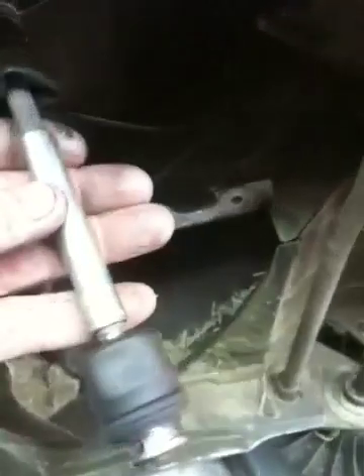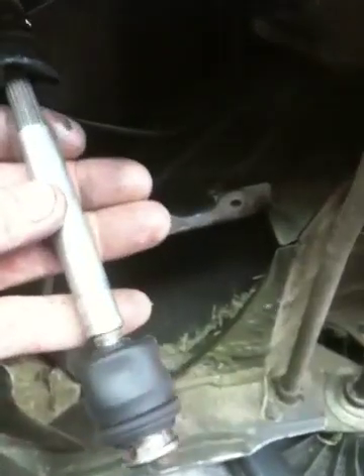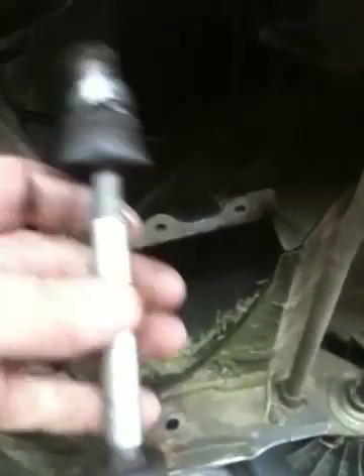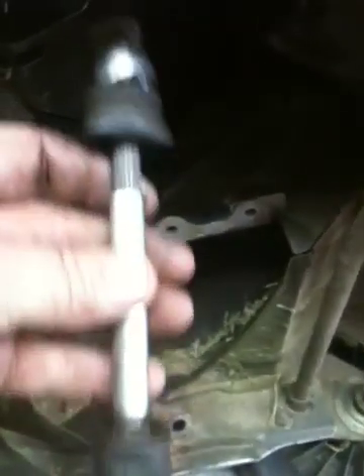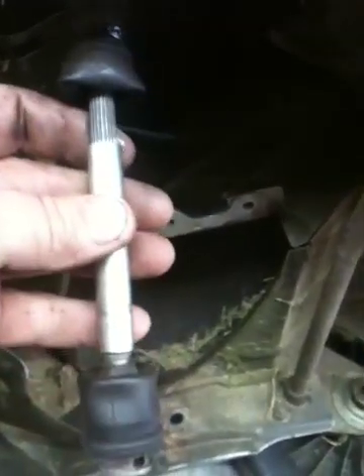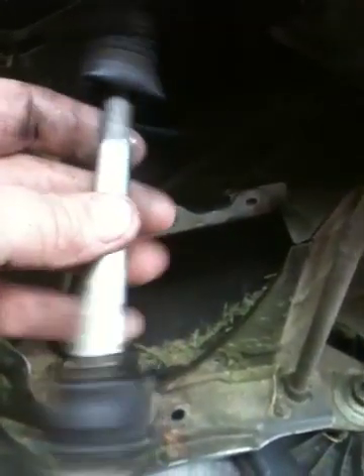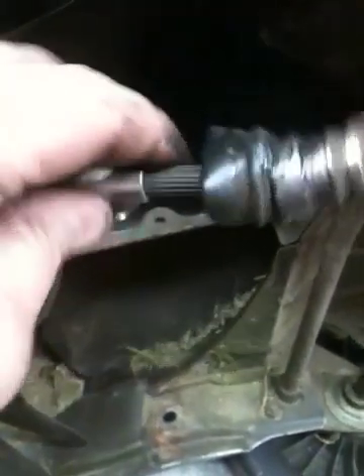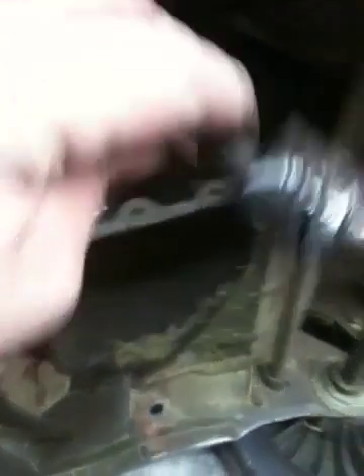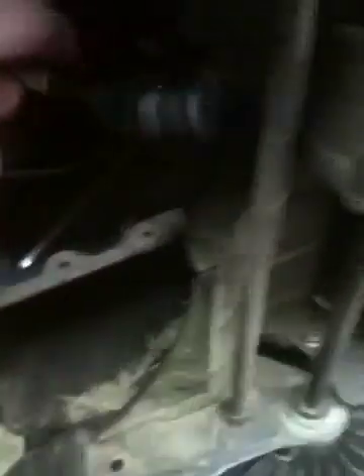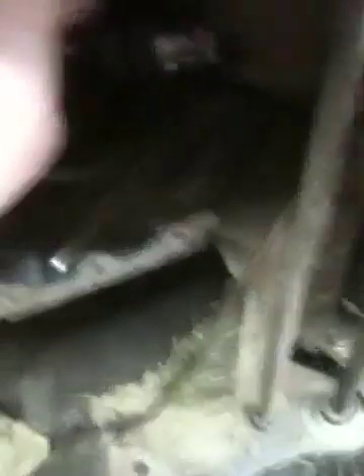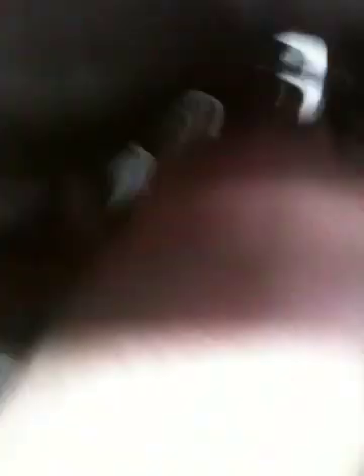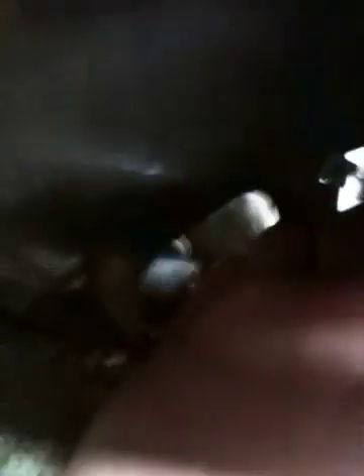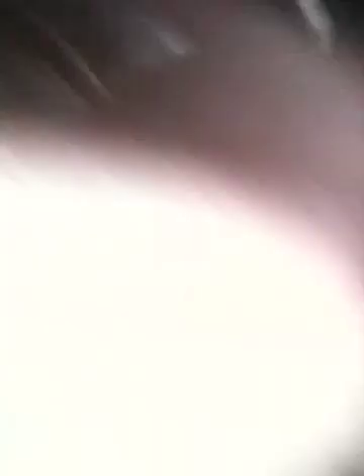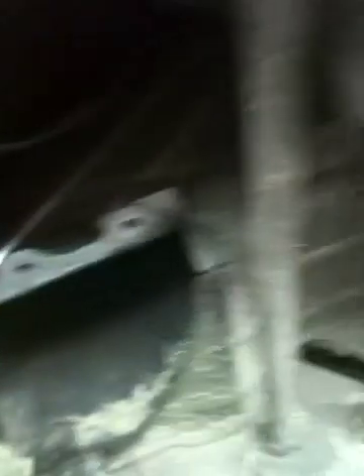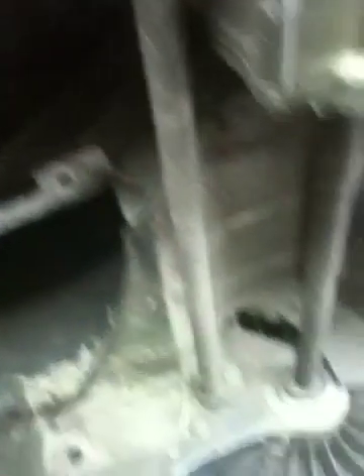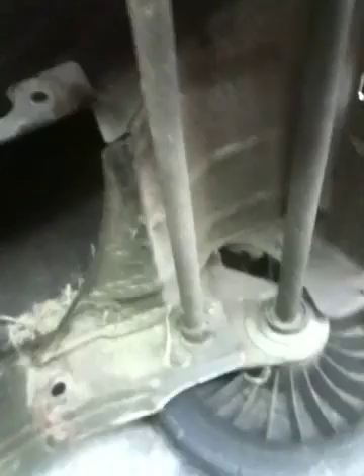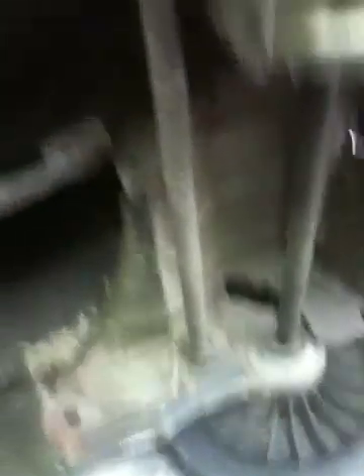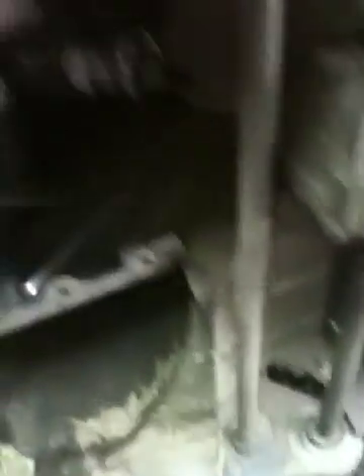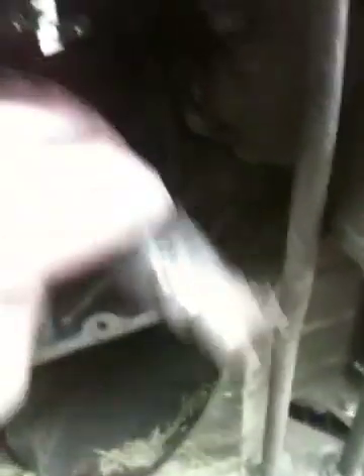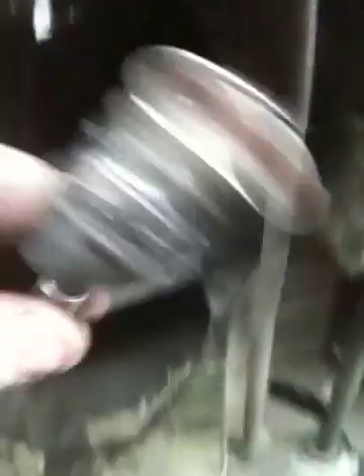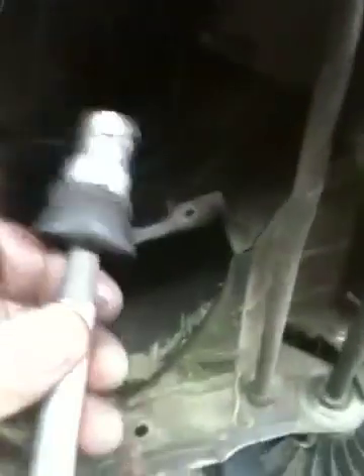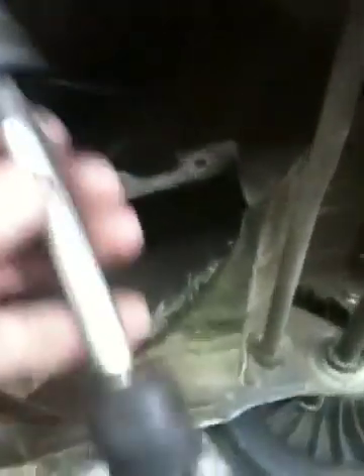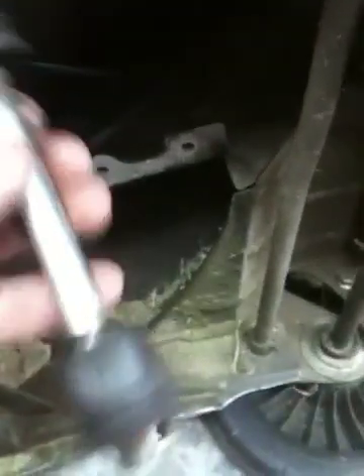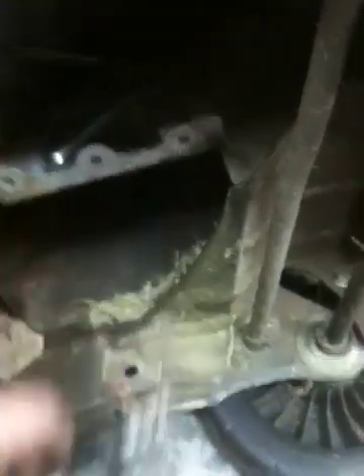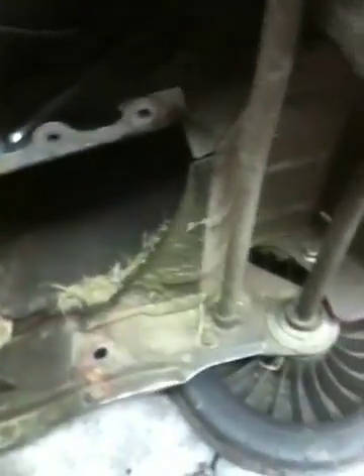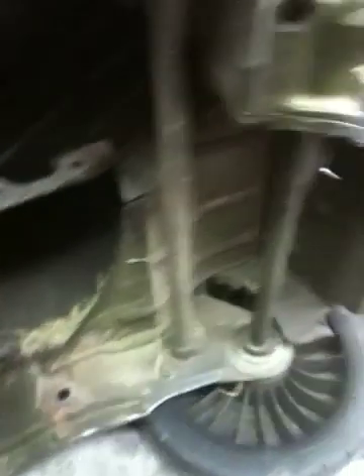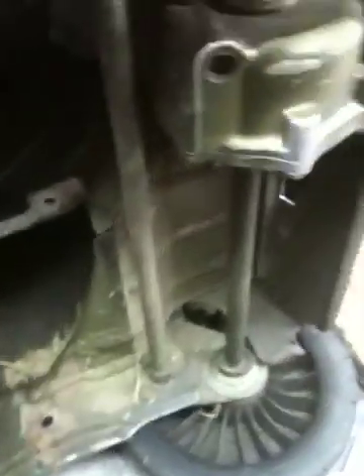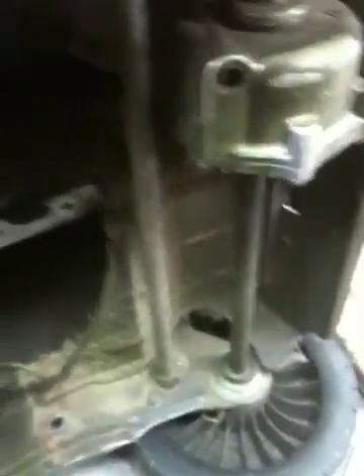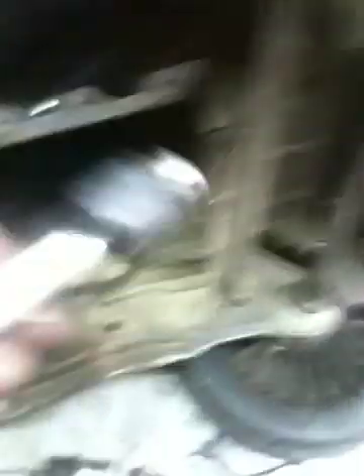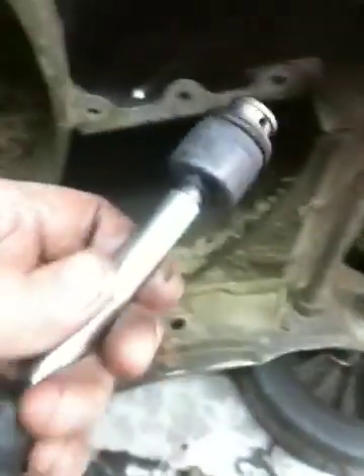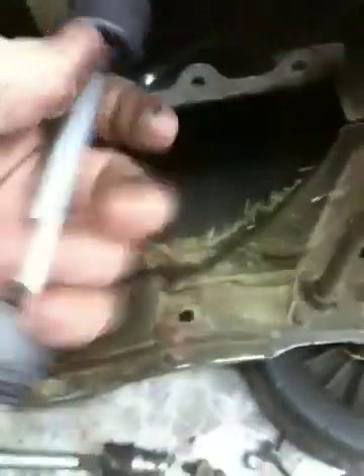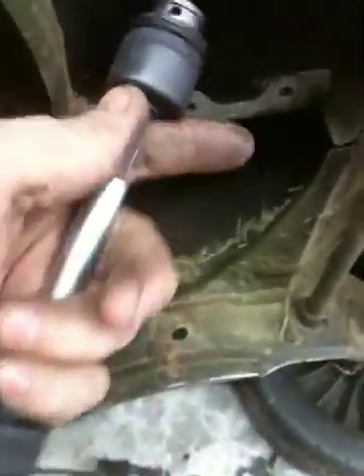It's just a miniature scaled-down version. One end plugs into the engine over here and one plugs into the transmission. The actual CV part of it goes out. Here's the new one, fixing to put her in.